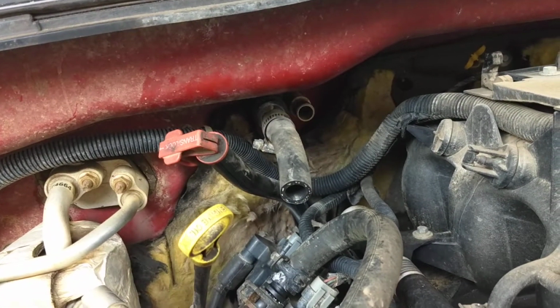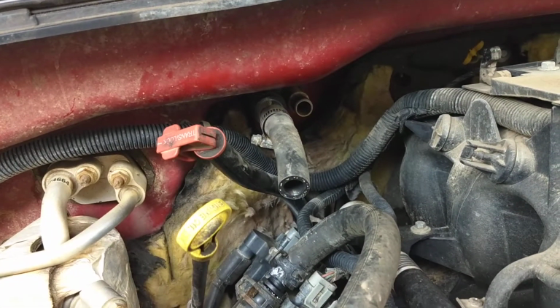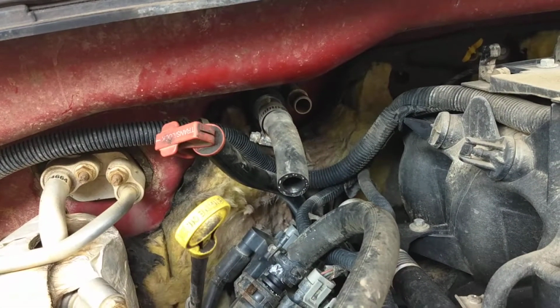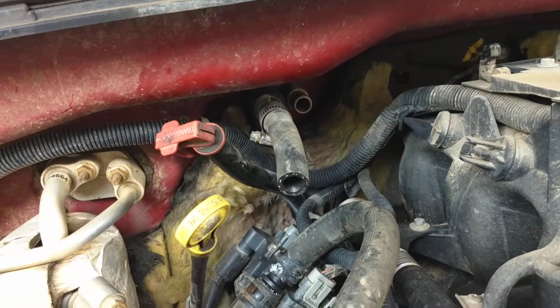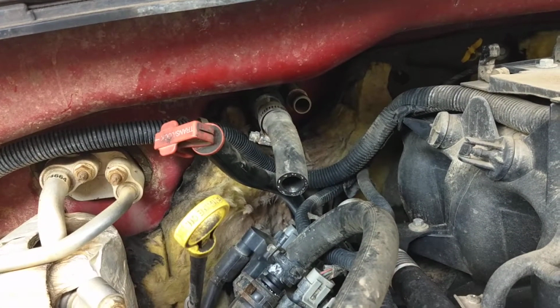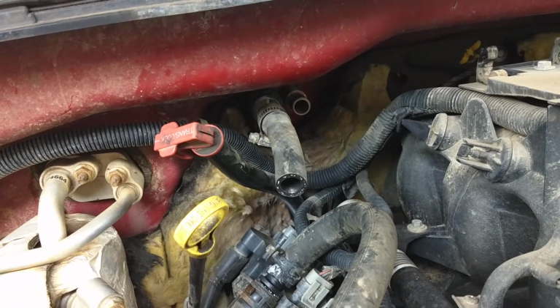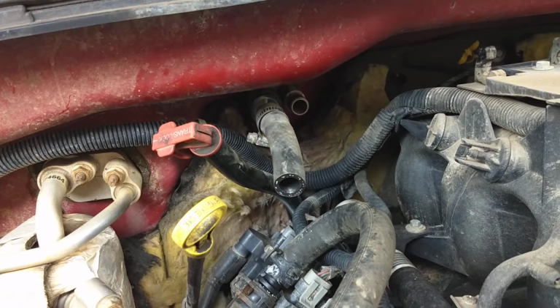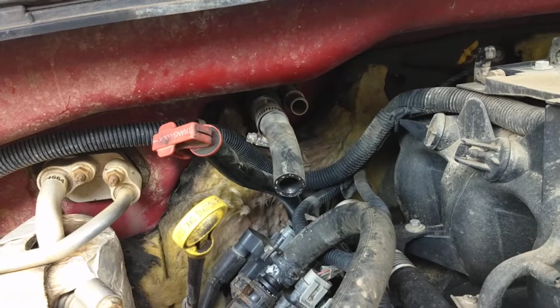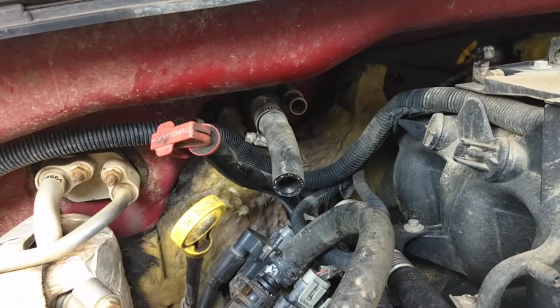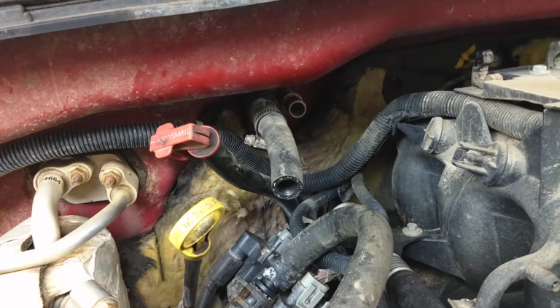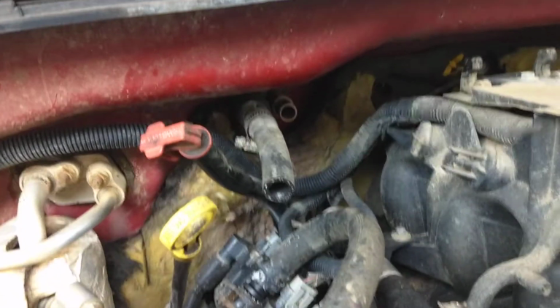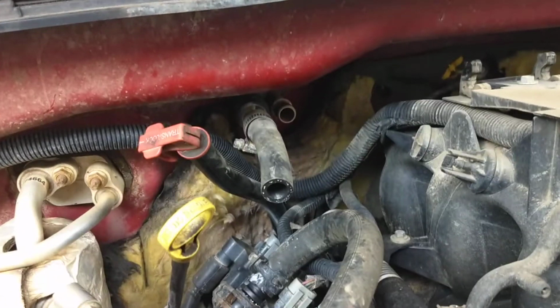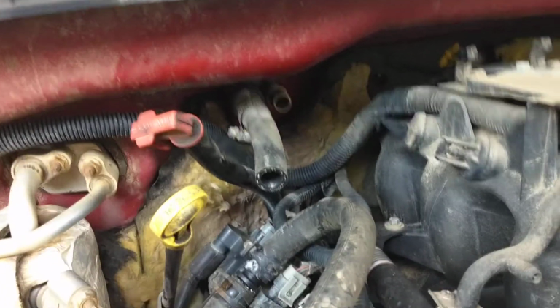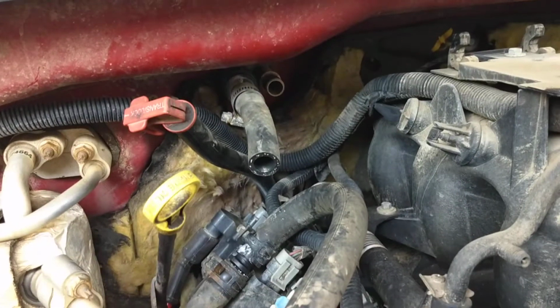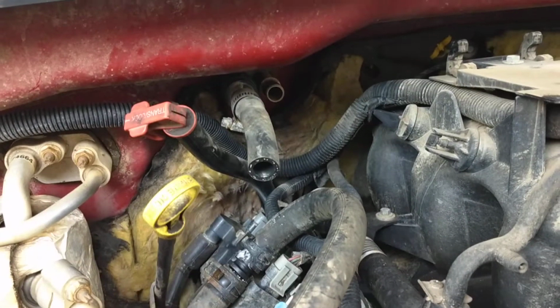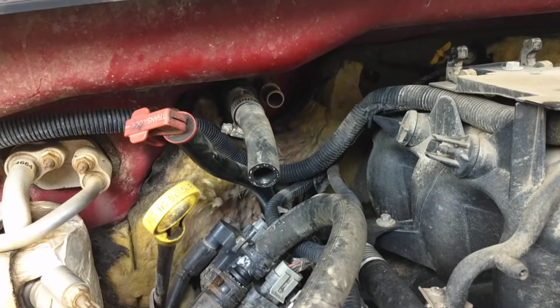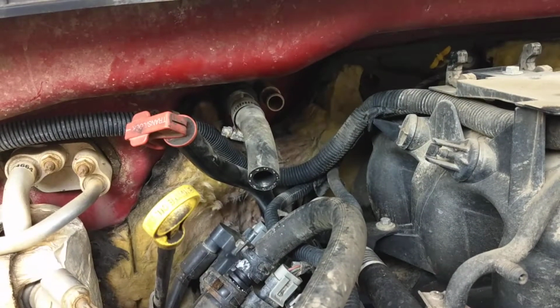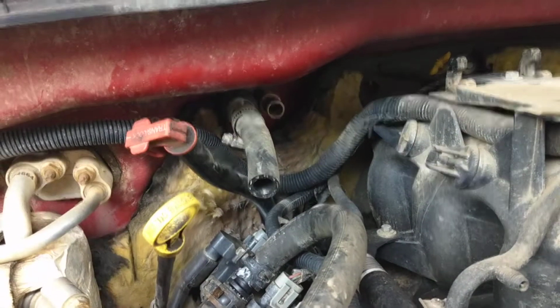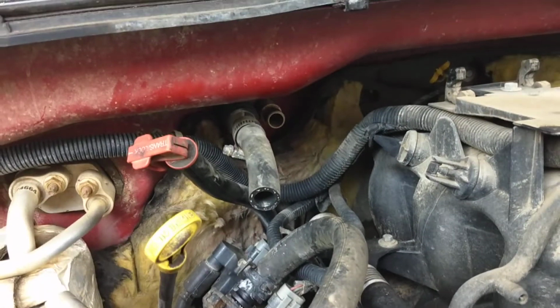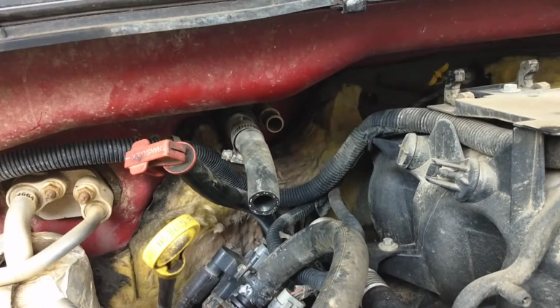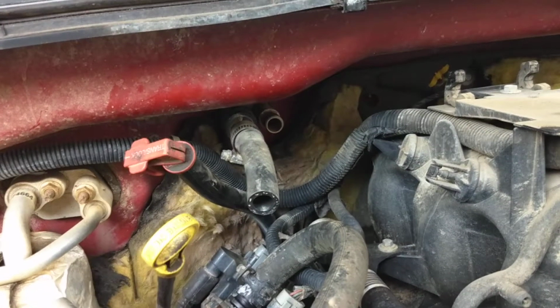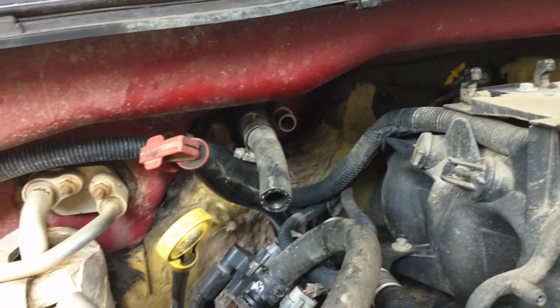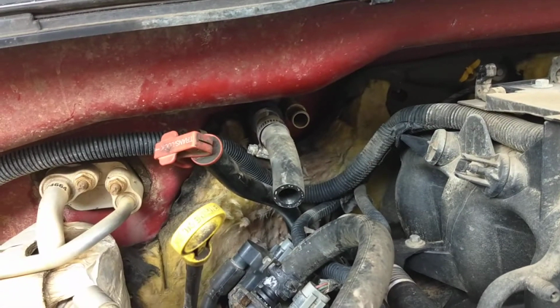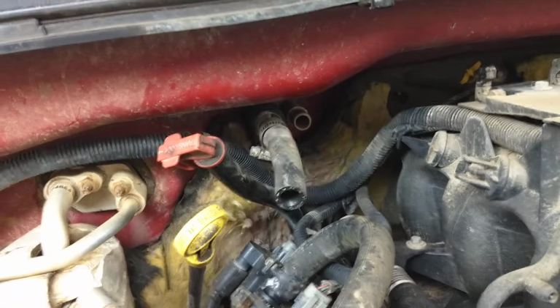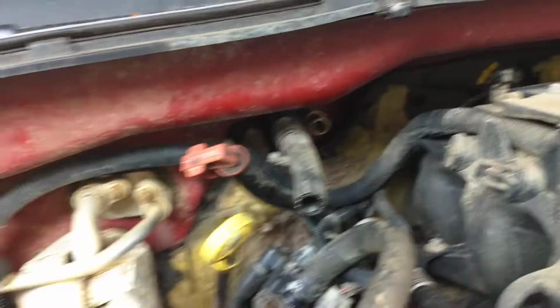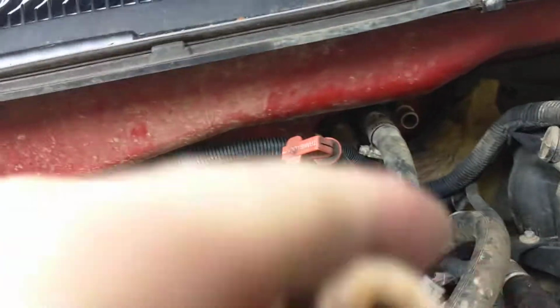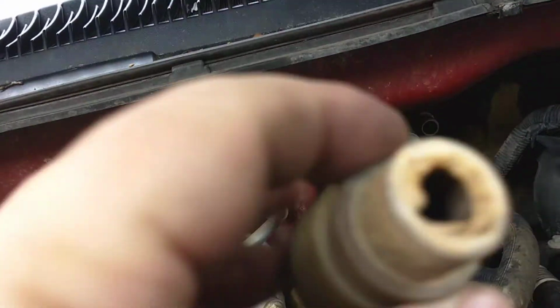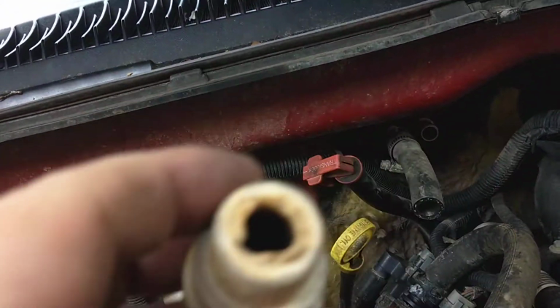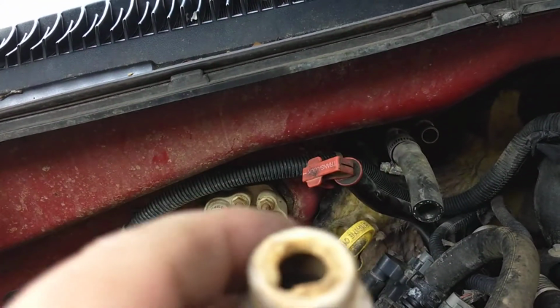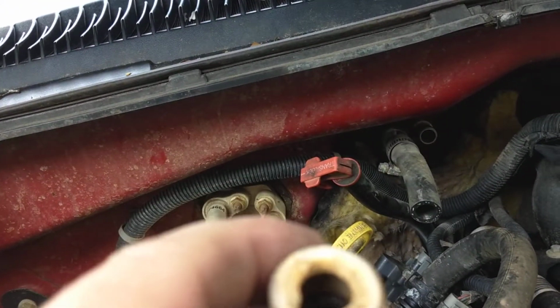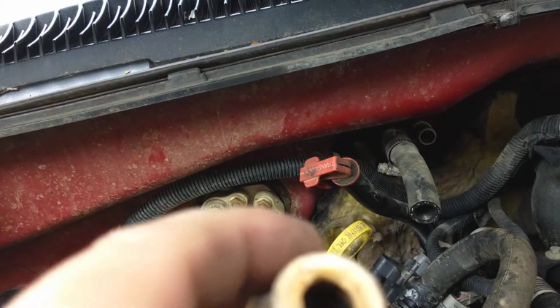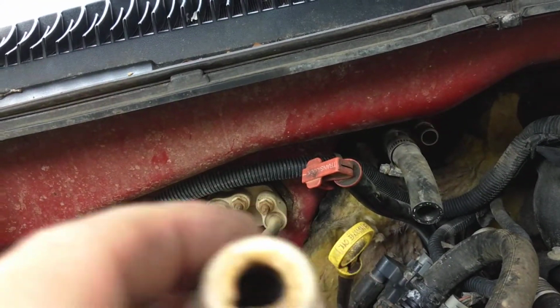It was on the heater core, which is right there on the firewall as you can see. If you don't know where a heater core is on a truck — when you pop the hood on these things — you probably shouldn't be working on trucks, so I'm not even going to go there.